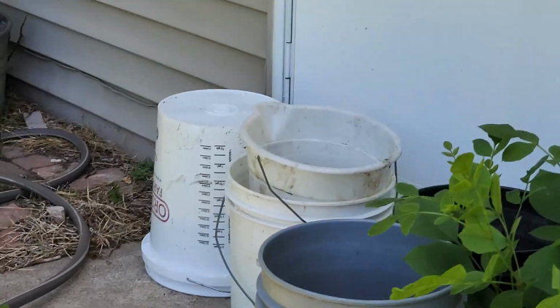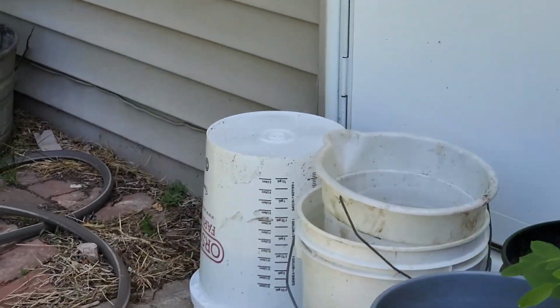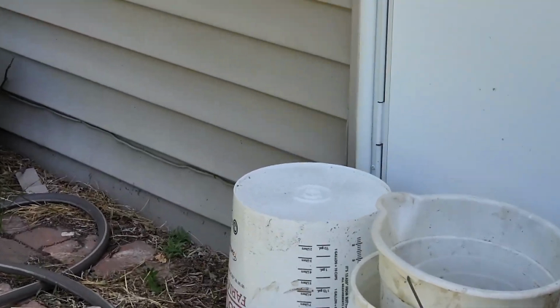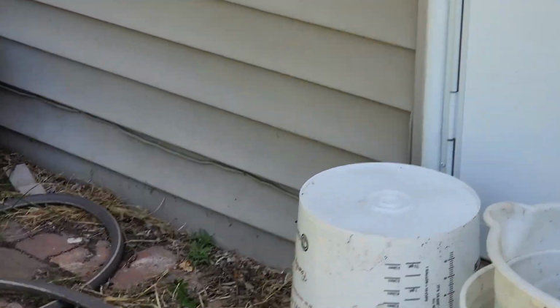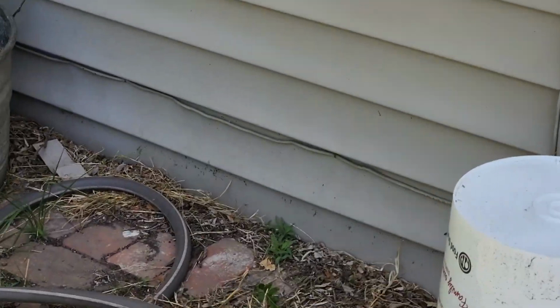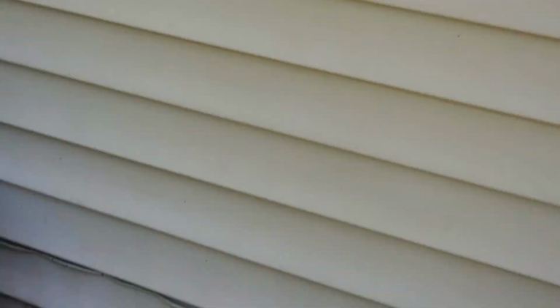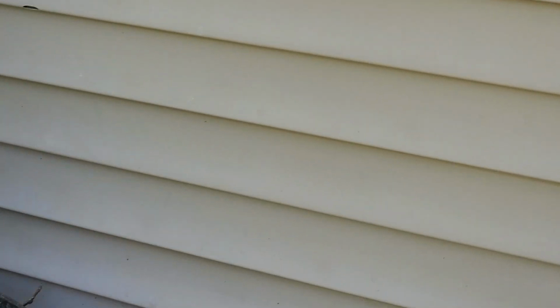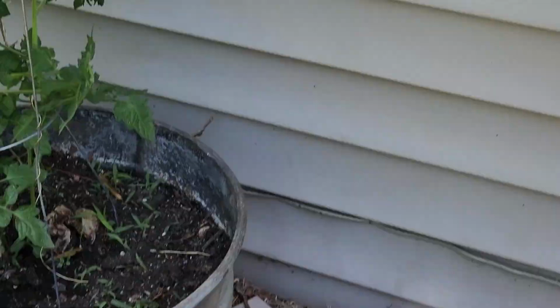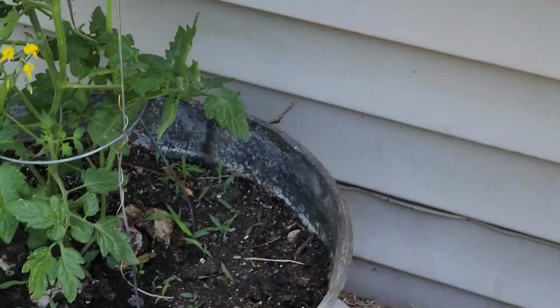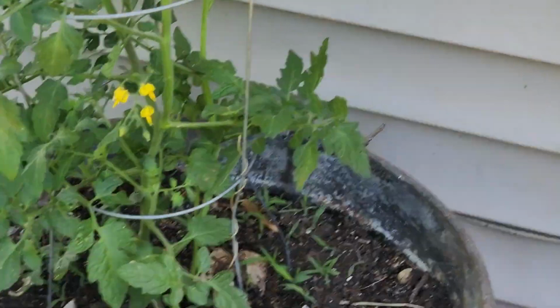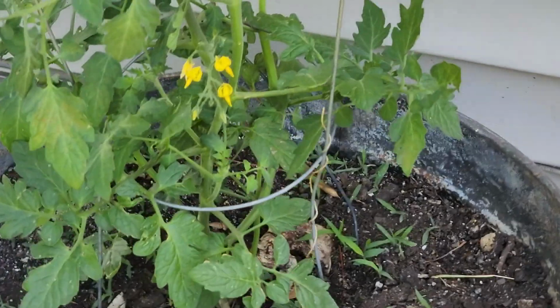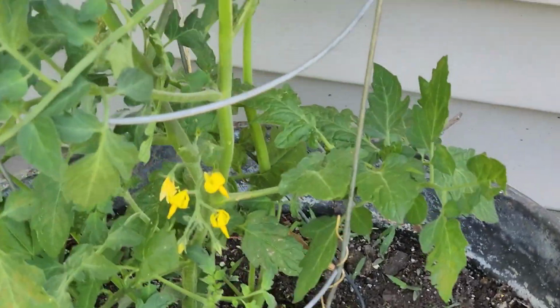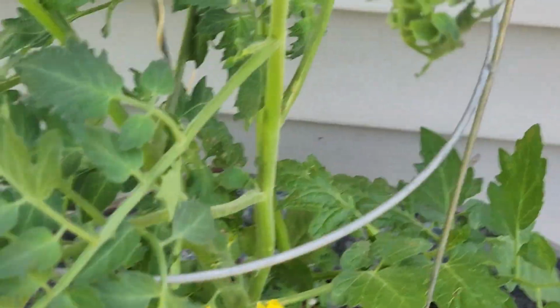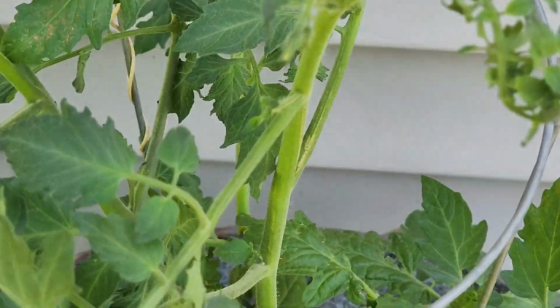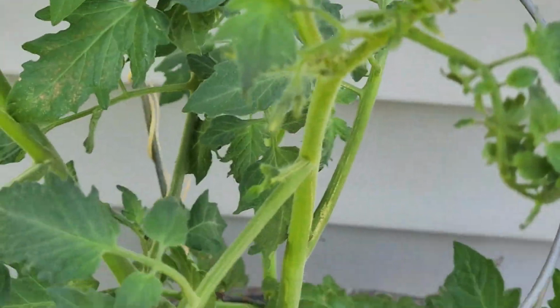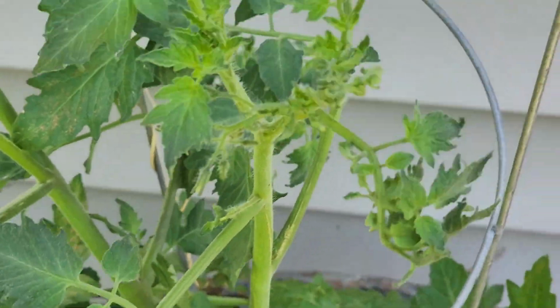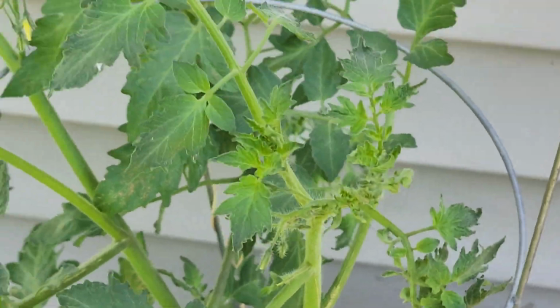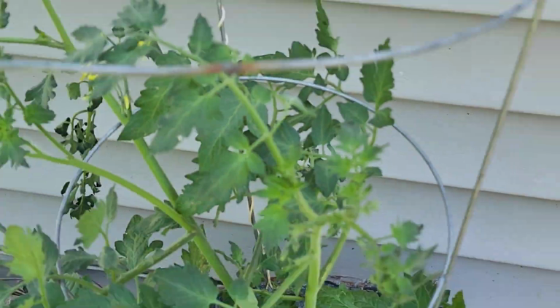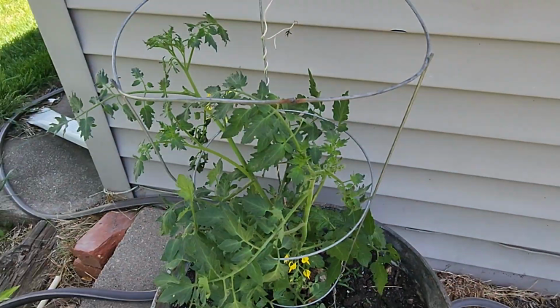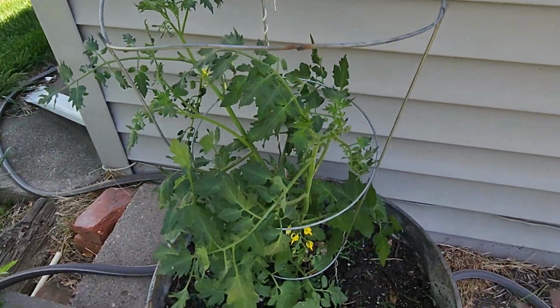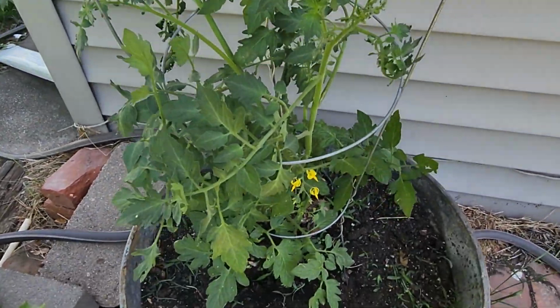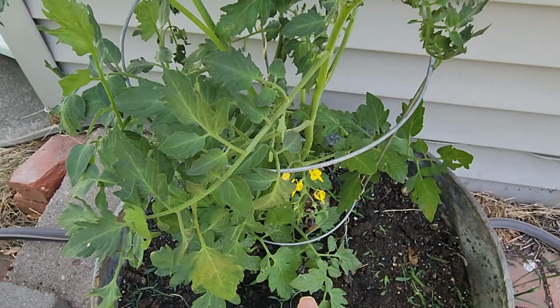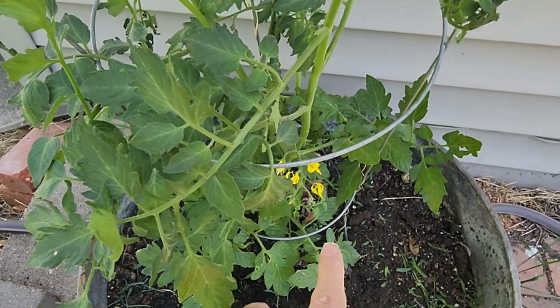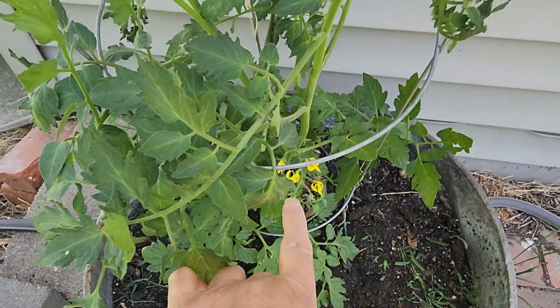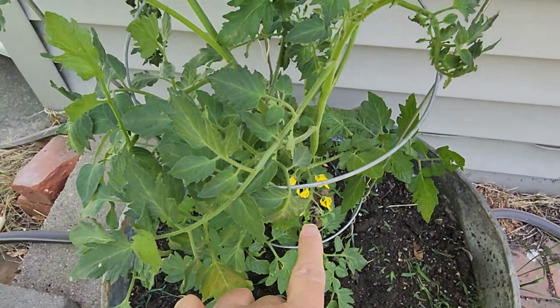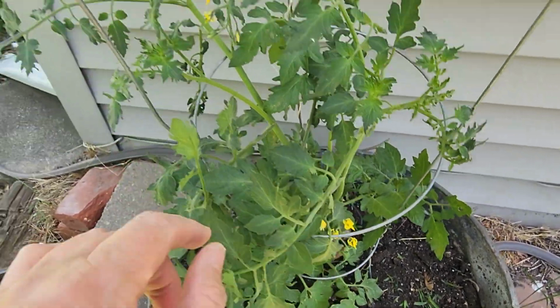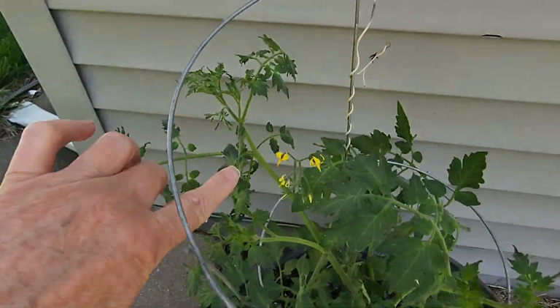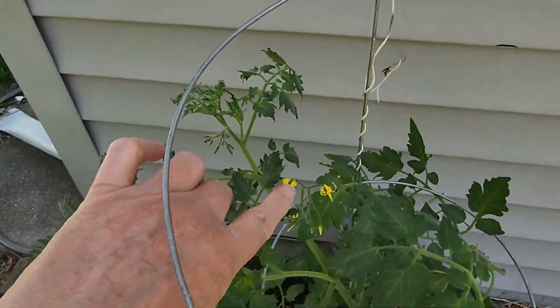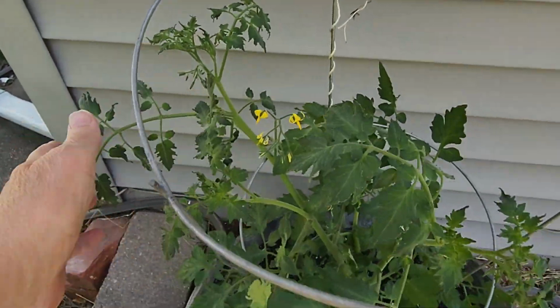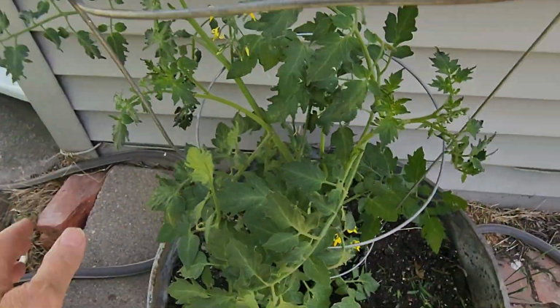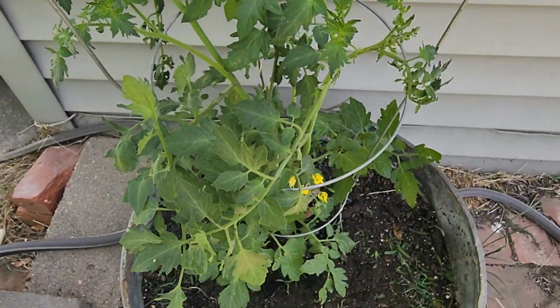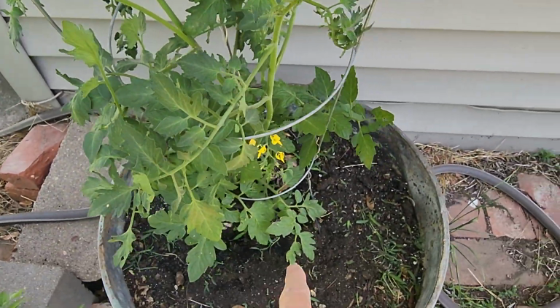I'm getting some blooms — see, look, I'm getting some blooms. Let me zoom out again. I'm getting some blooms in there, and some blooms up in there. I just watered it today.